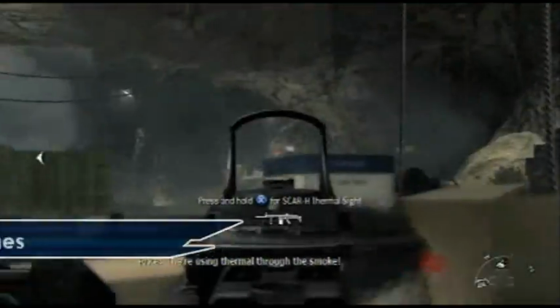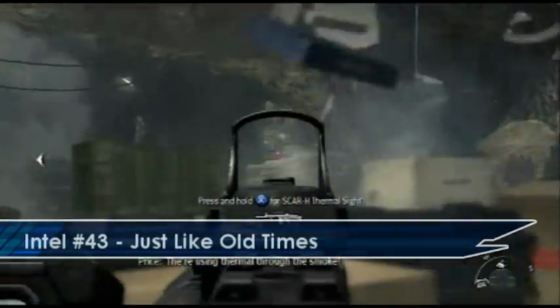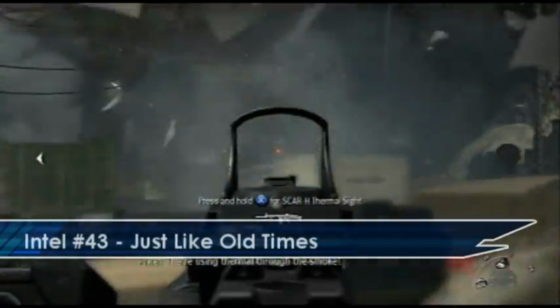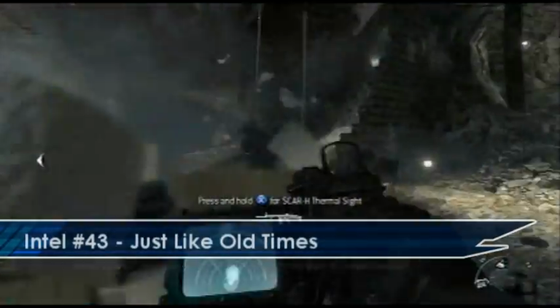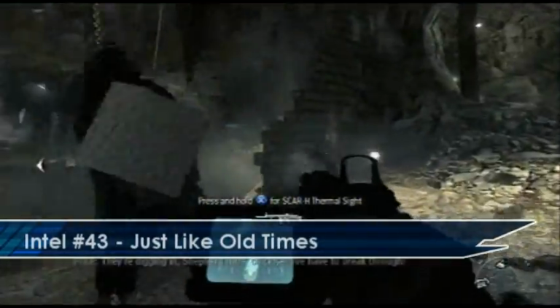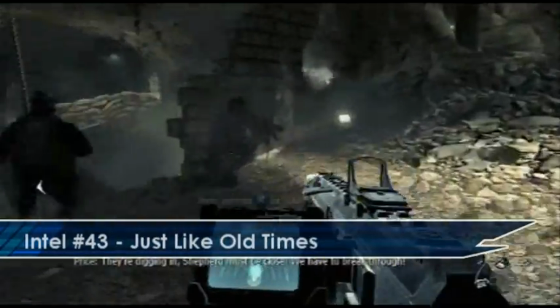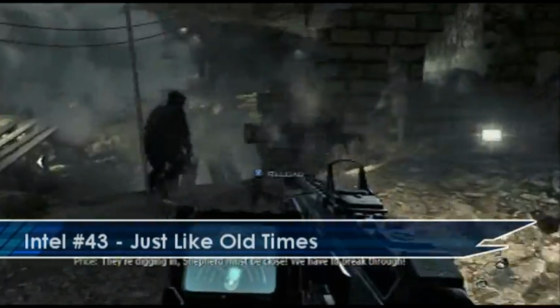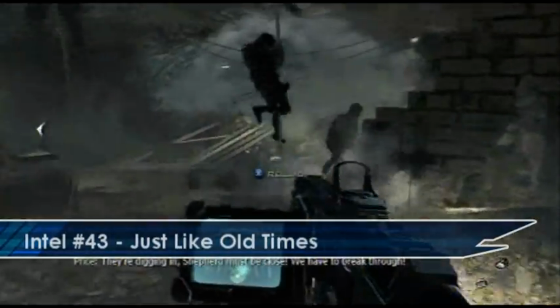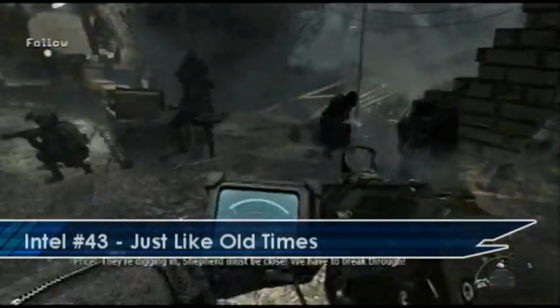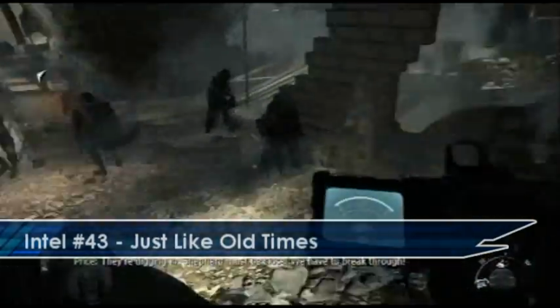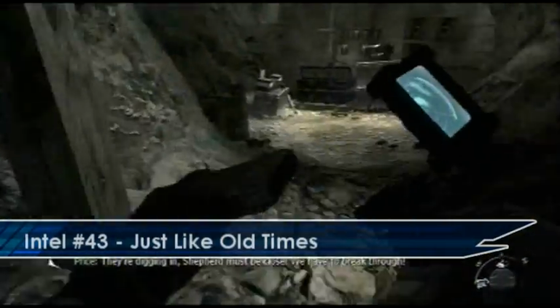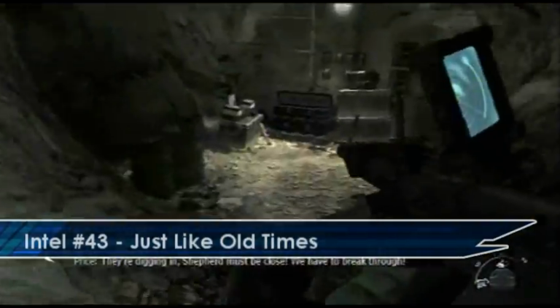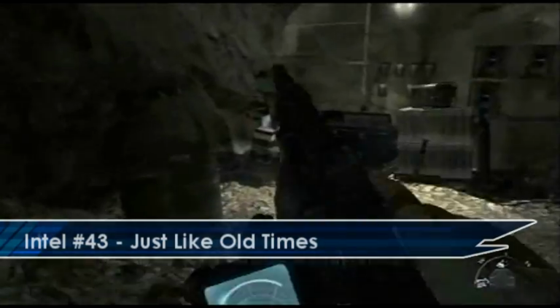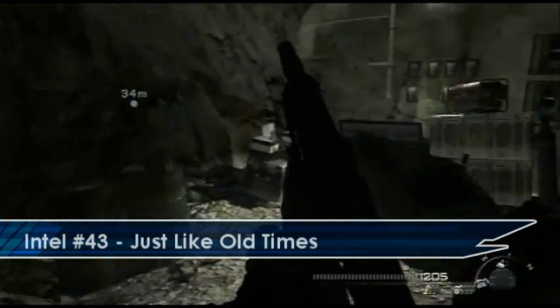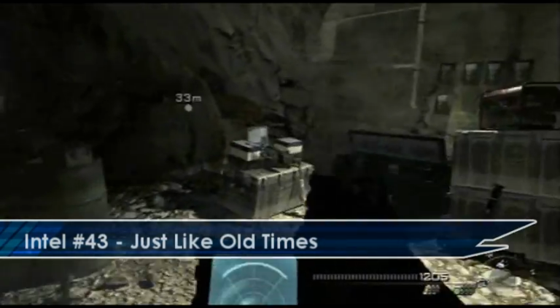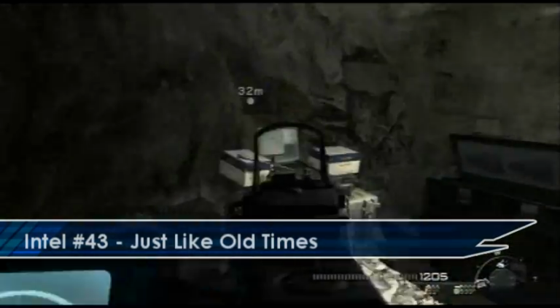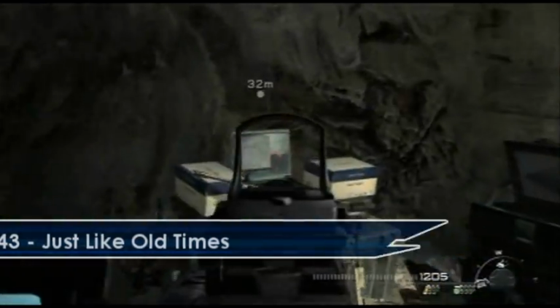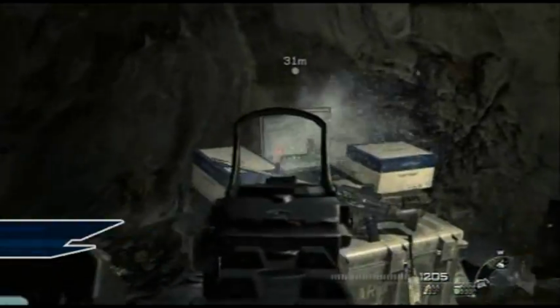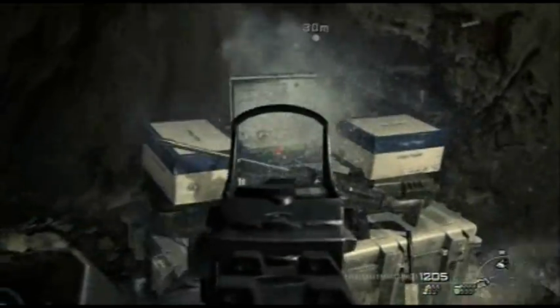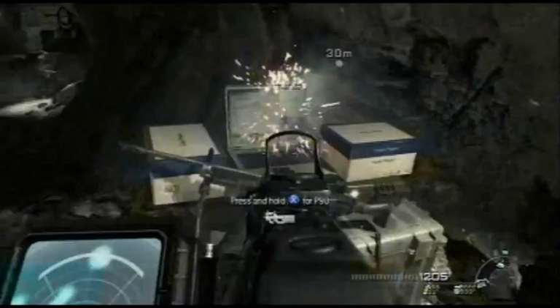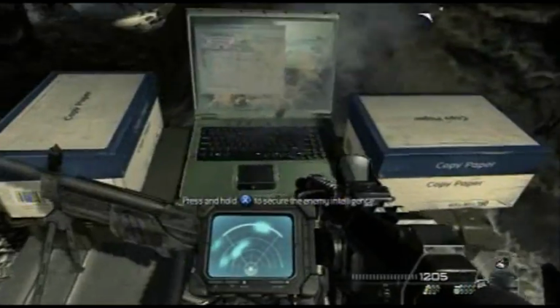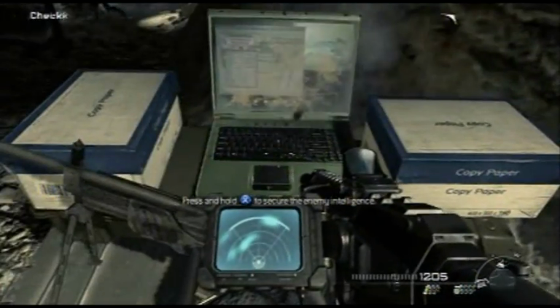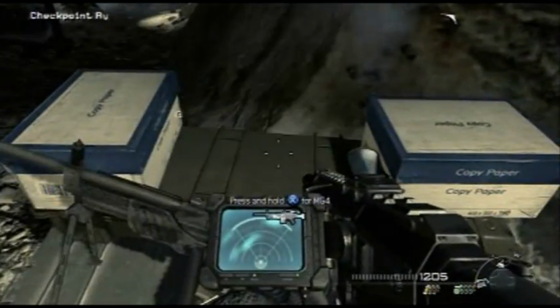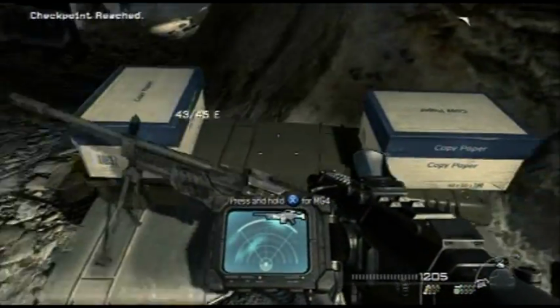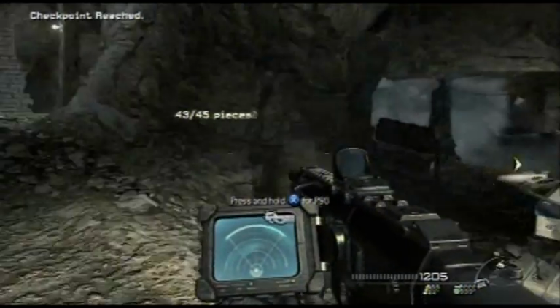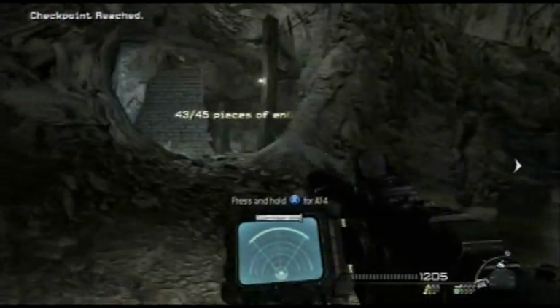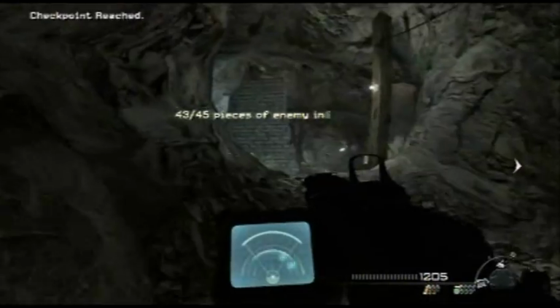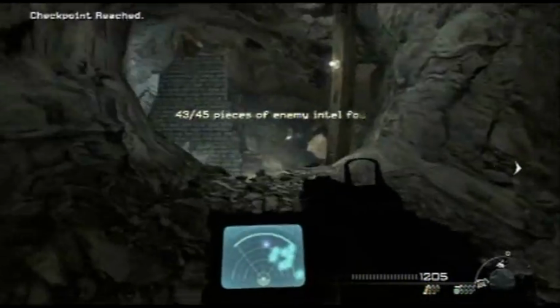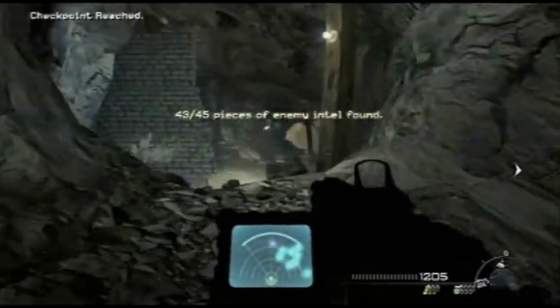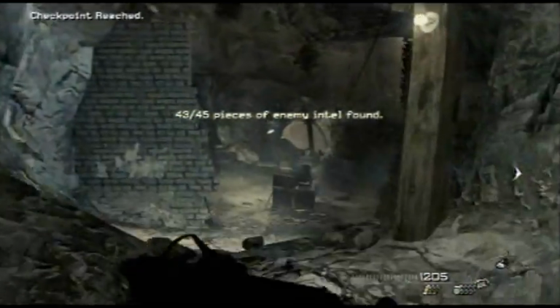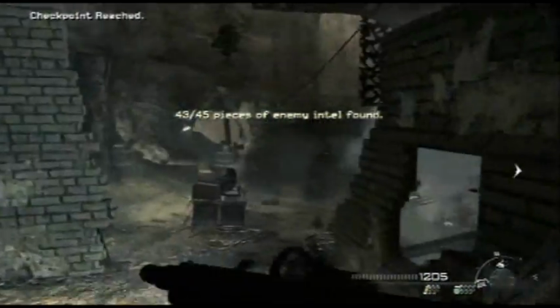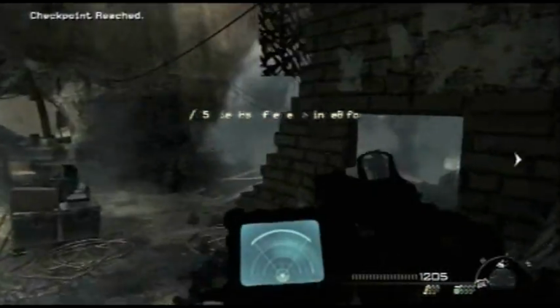Once you get into another cave you will find yourself in a big open firefight. If you just run over directly to your right then you'll find the Intel on a supply box, and there's lots of cool weapons there for you to use as well.